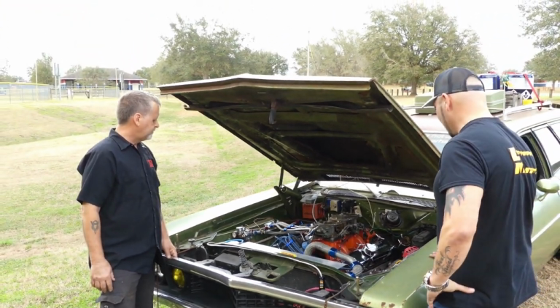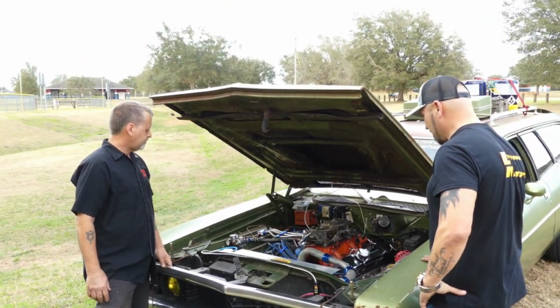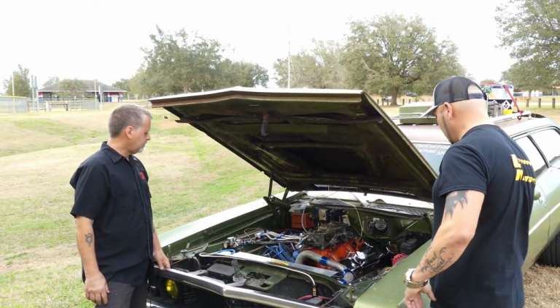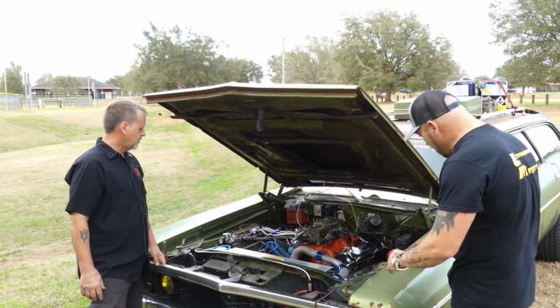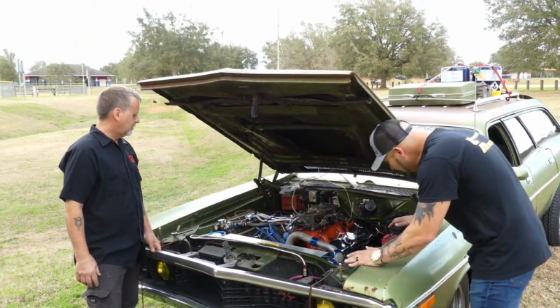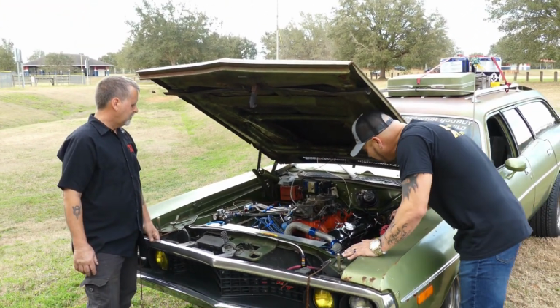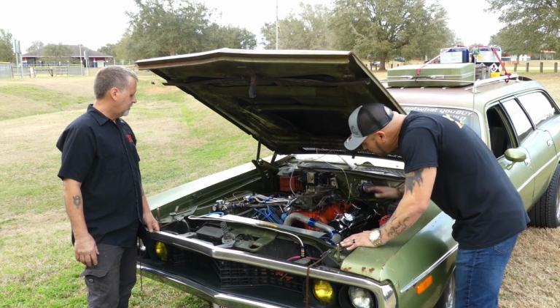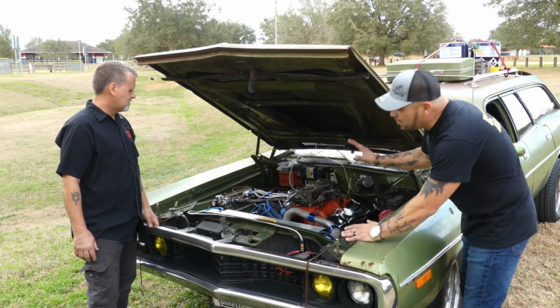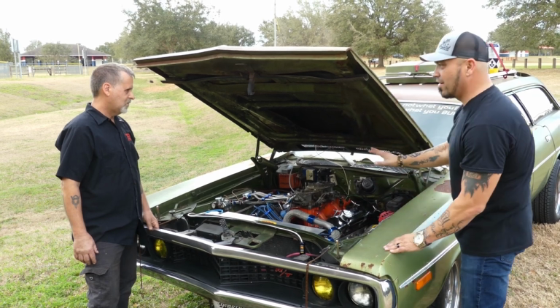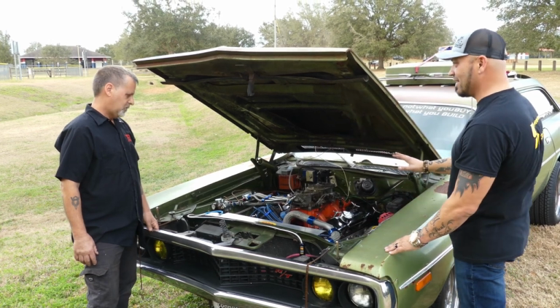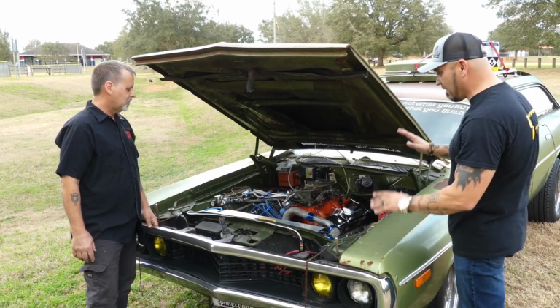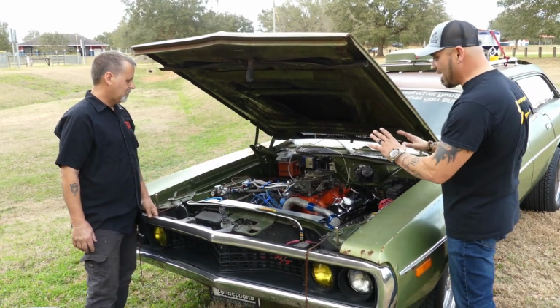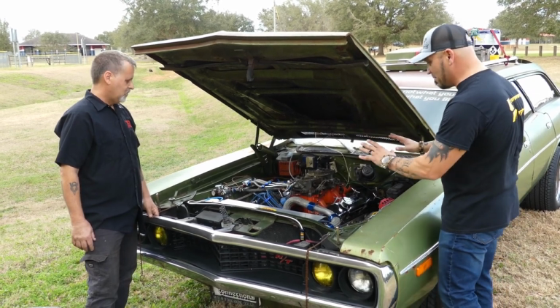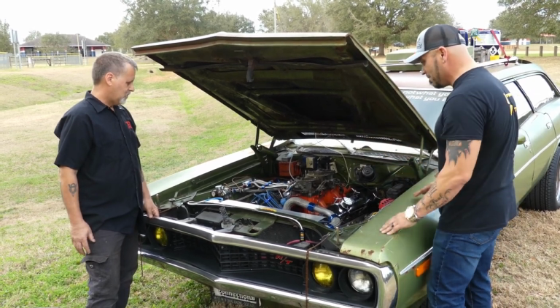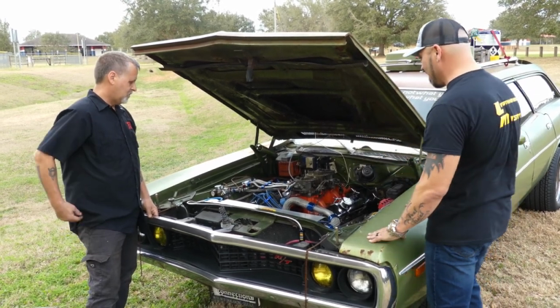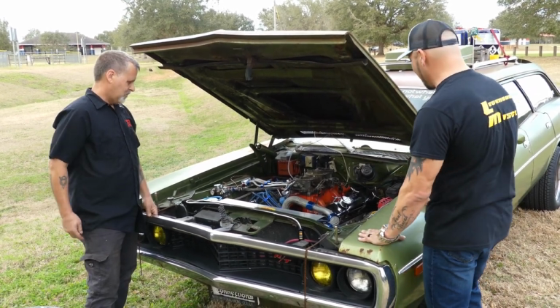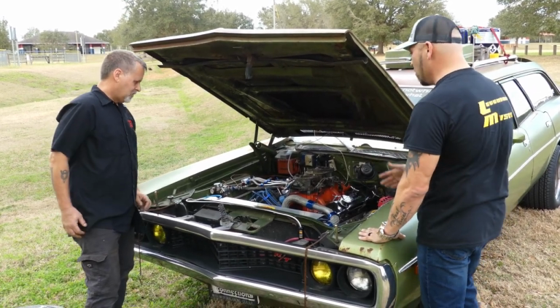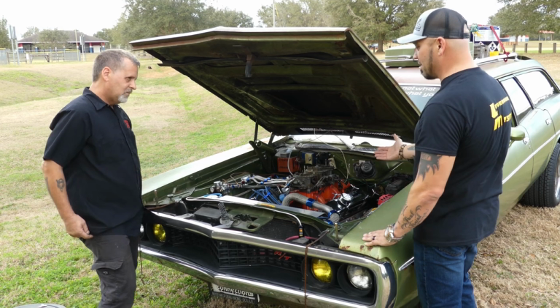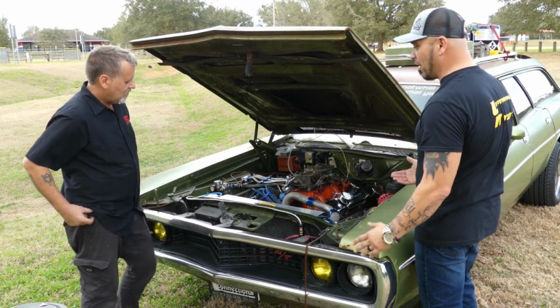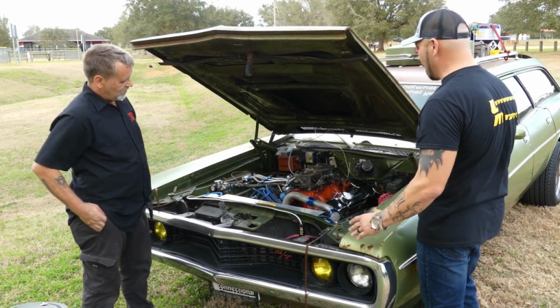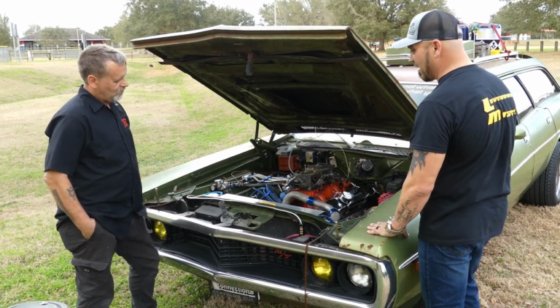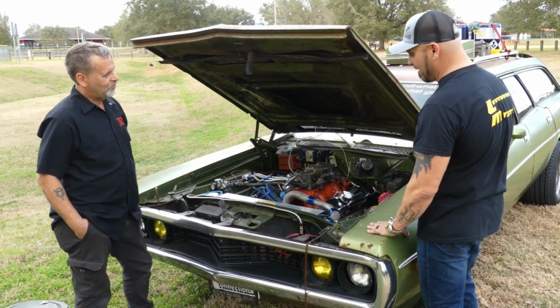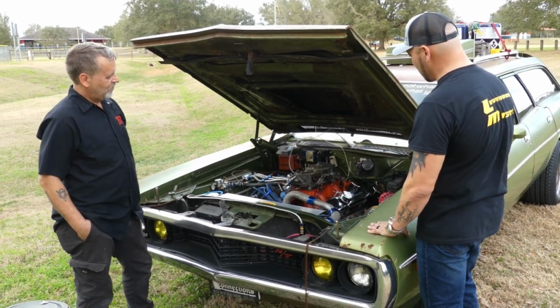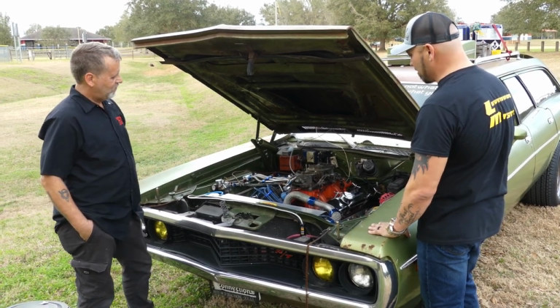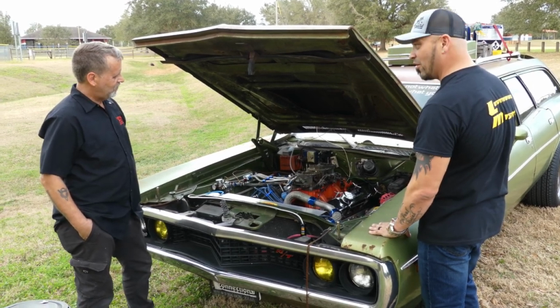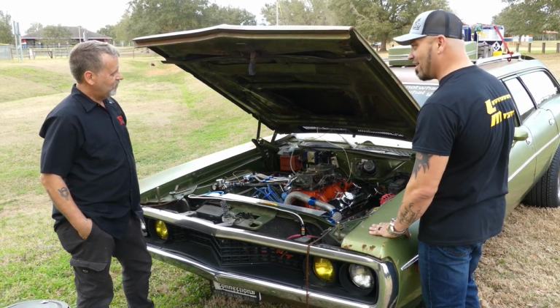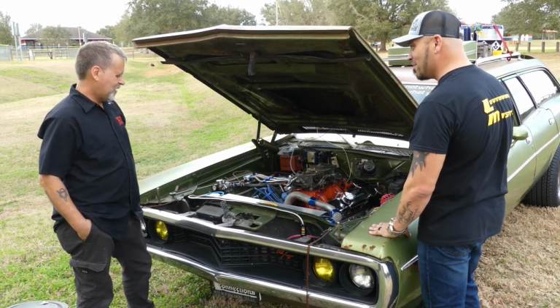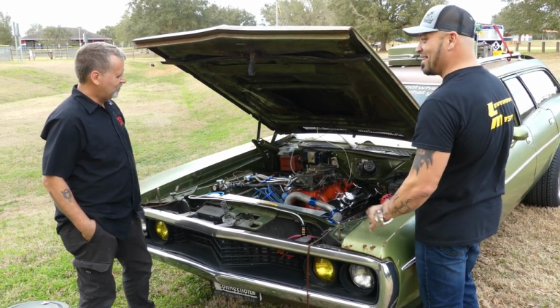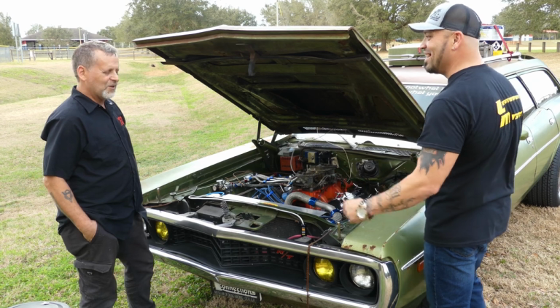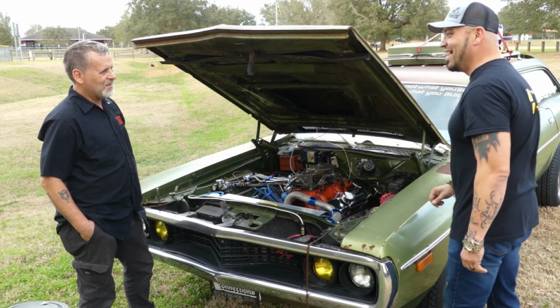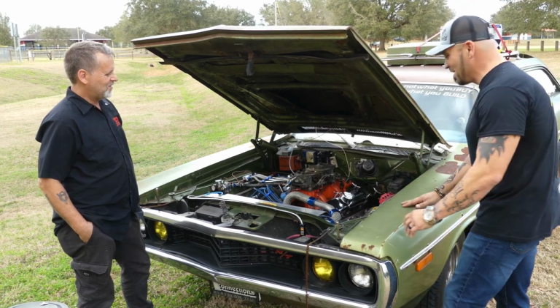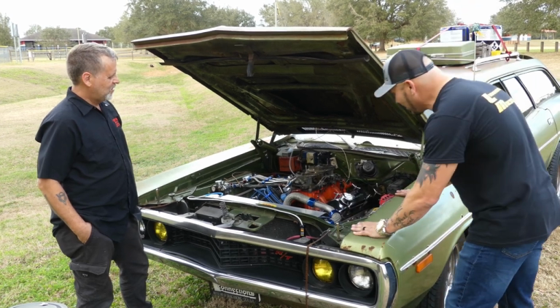That is awesome, man. This whole motor — that's a lot of time and a lot of money sitting under this hood. And who would imagine that? They pull up on you and don't even think anything, try to race you, and you just blow the doors off. That's why I leave it looking the way it is. It's a sleeper, for sure.